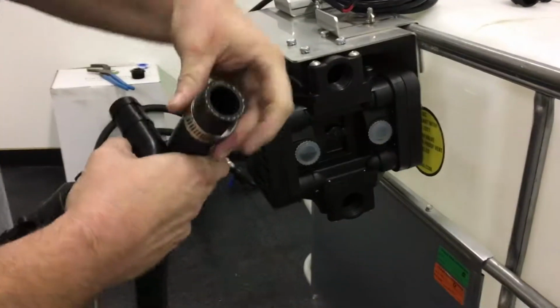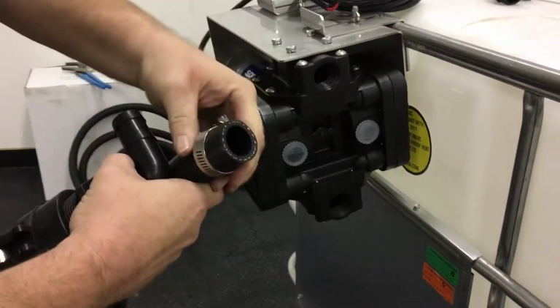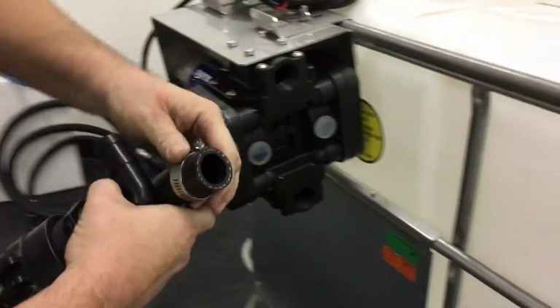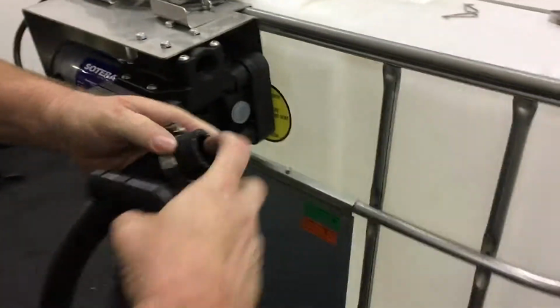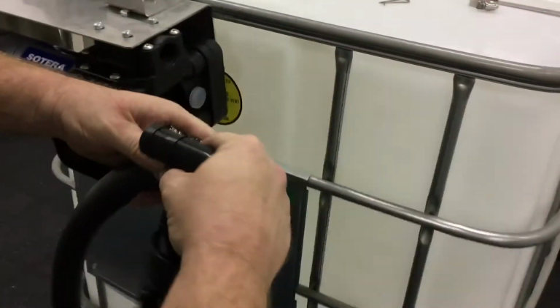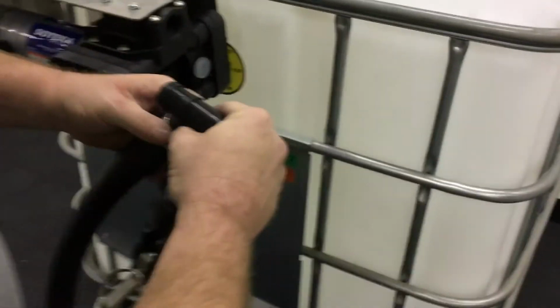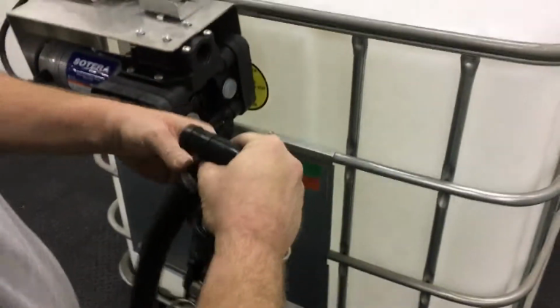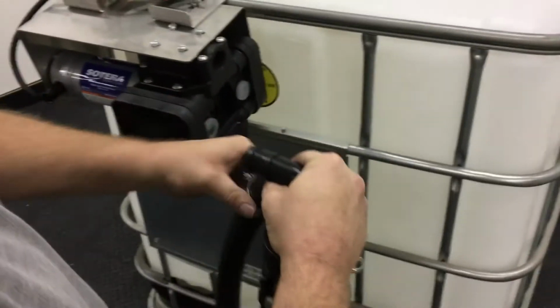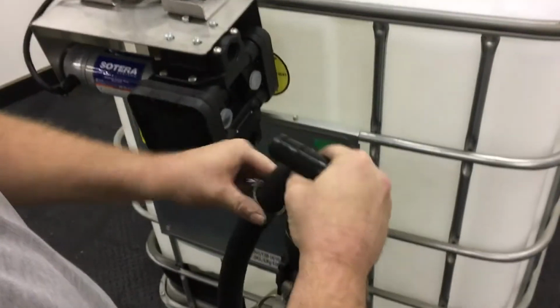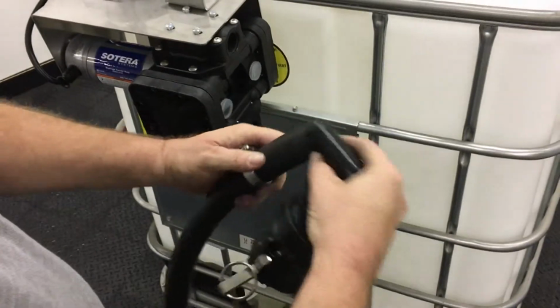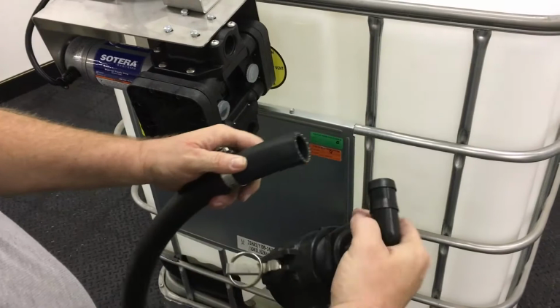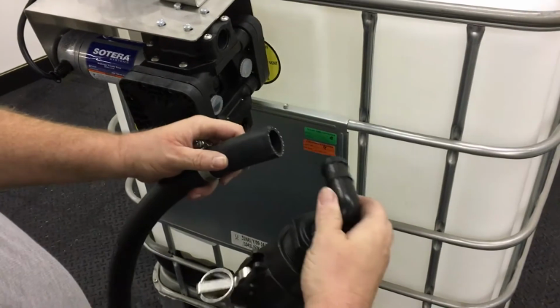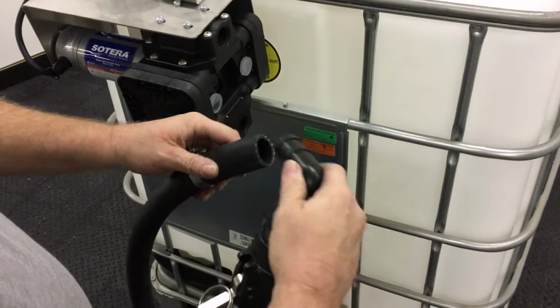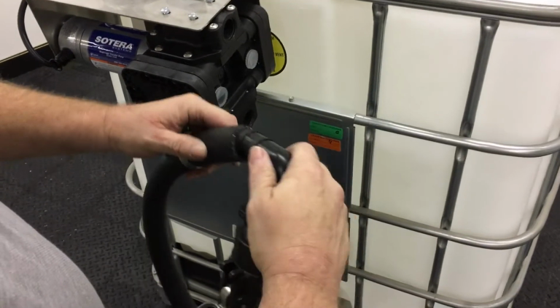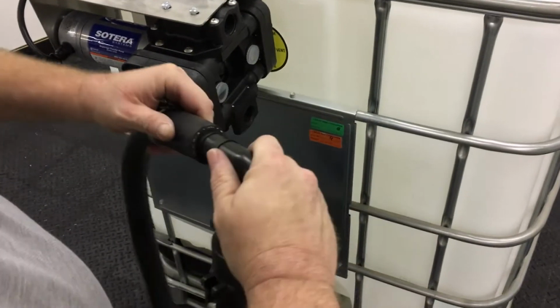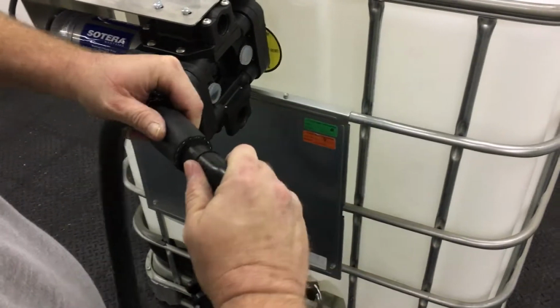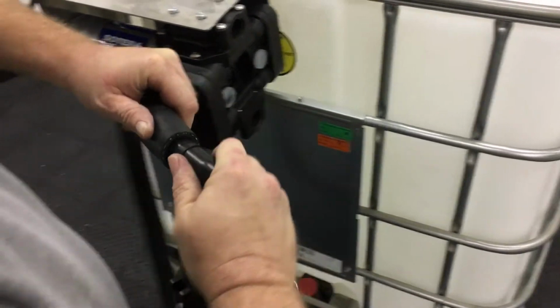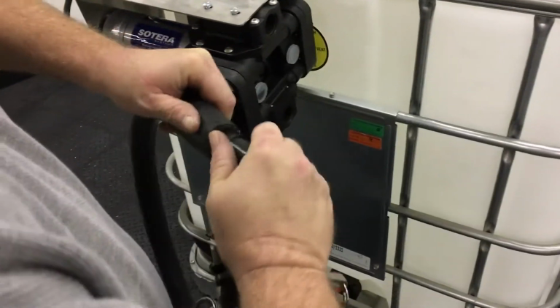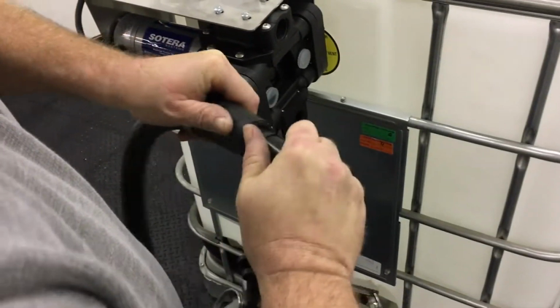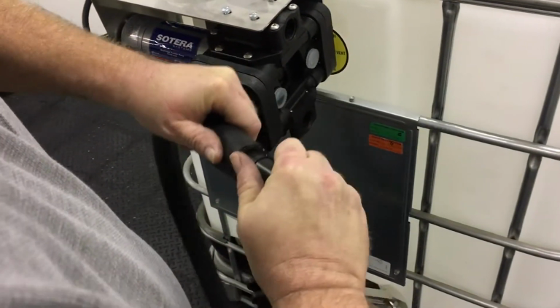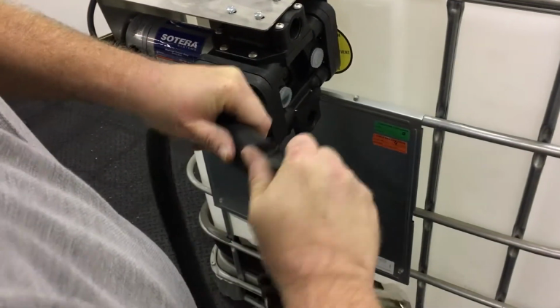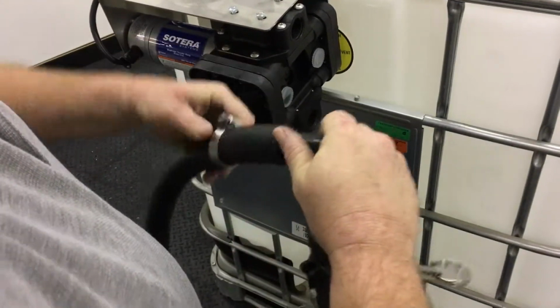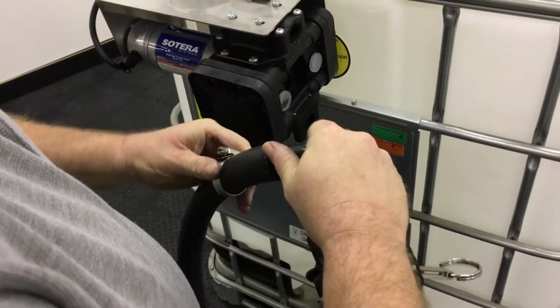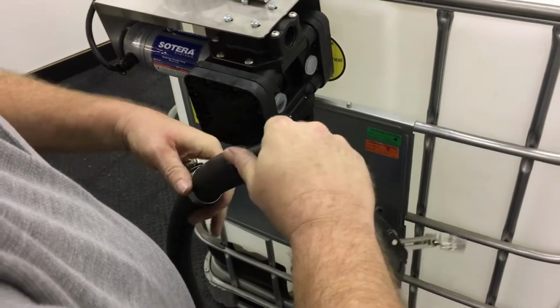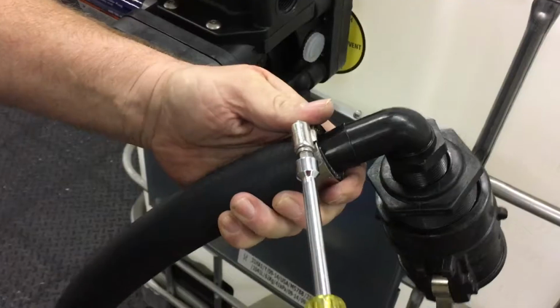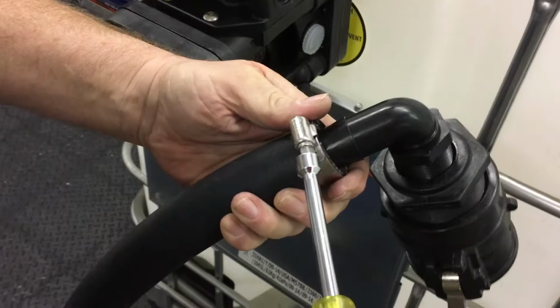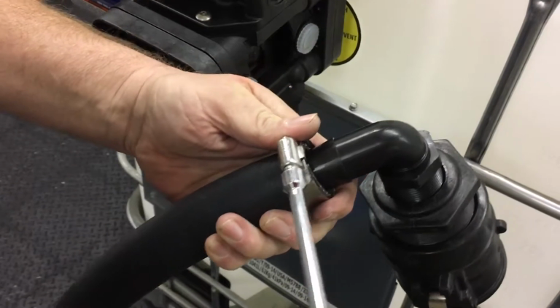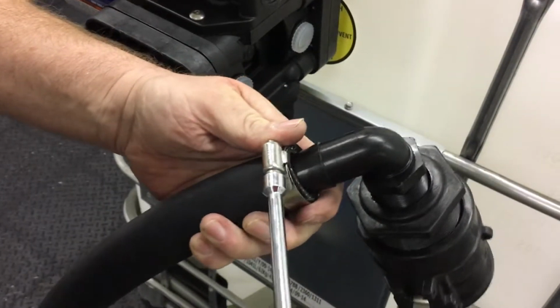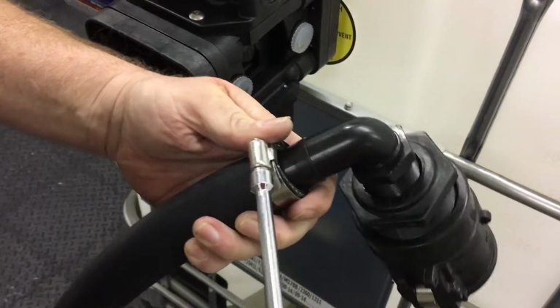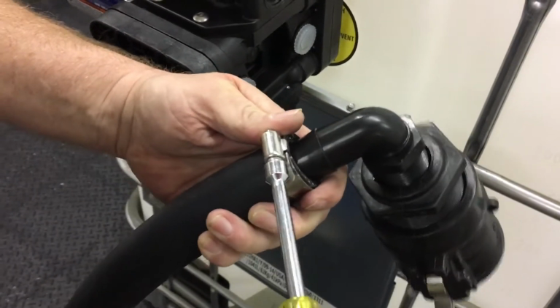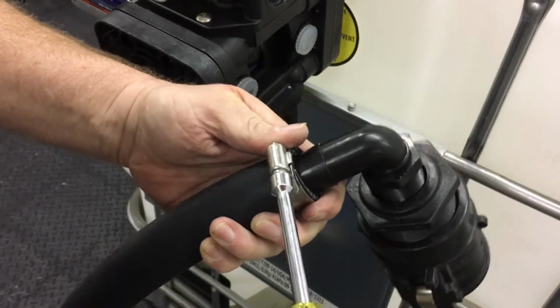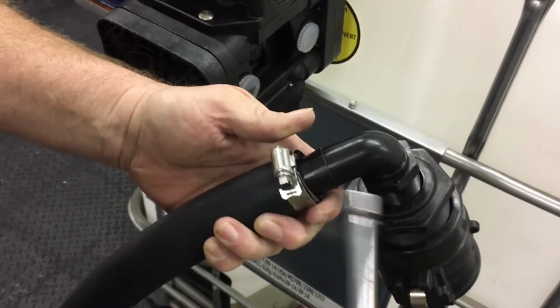Grab the suction hose and put a hose clamp on it, then connect the hose to the hose barb. You can use petroleum jelly or Vaseline to help connect the hose, but make sure to tighten the clamp after it's connected.